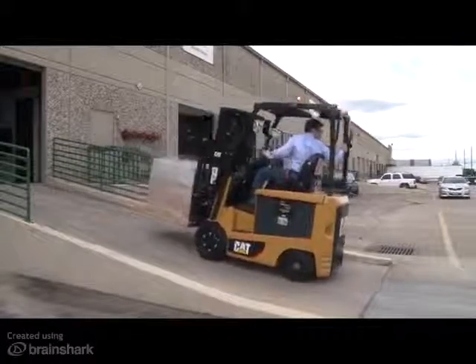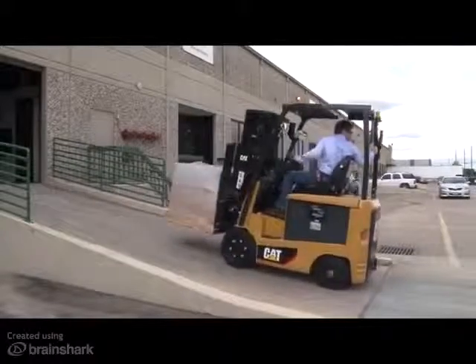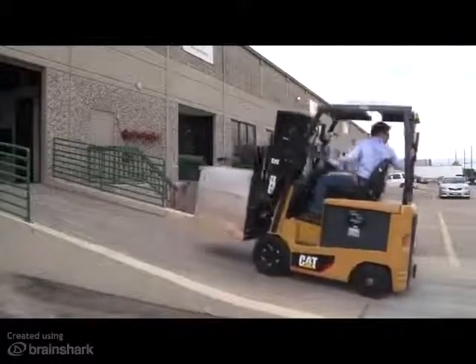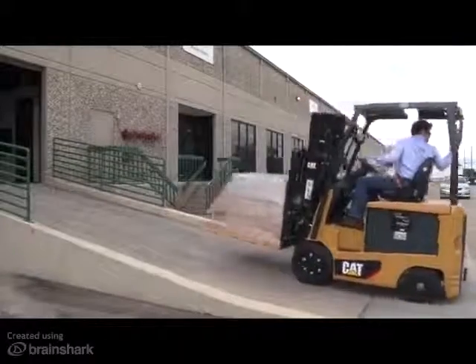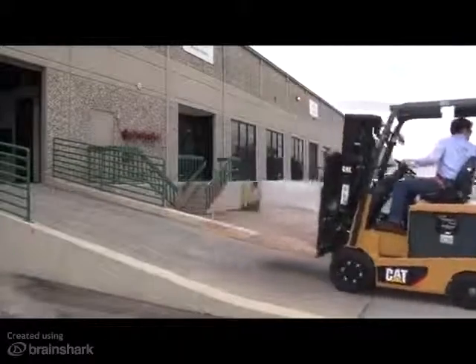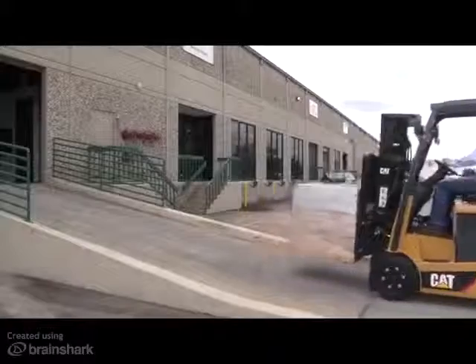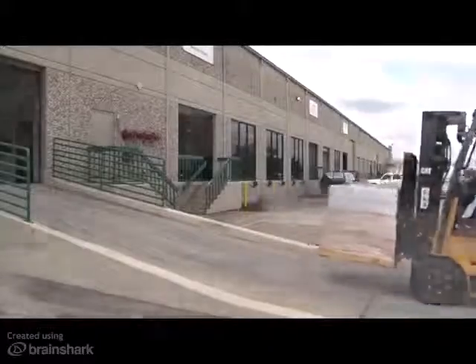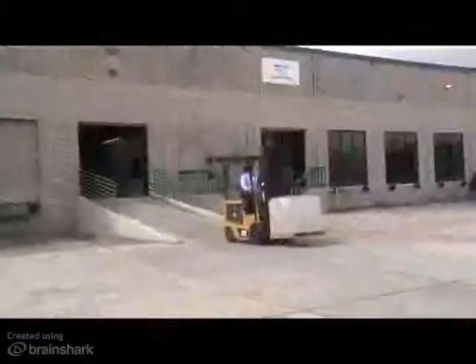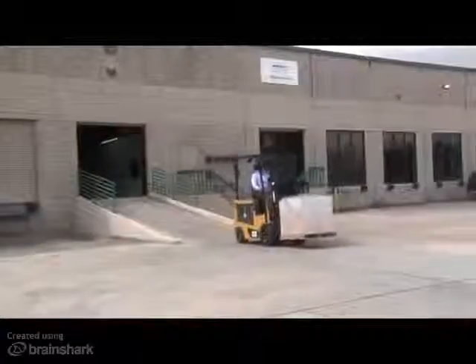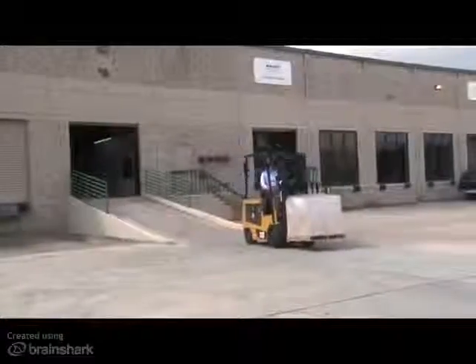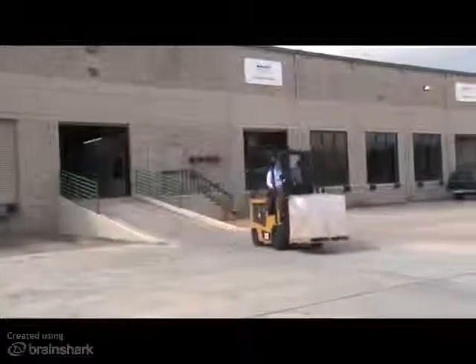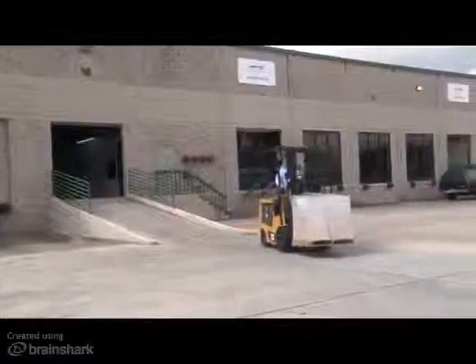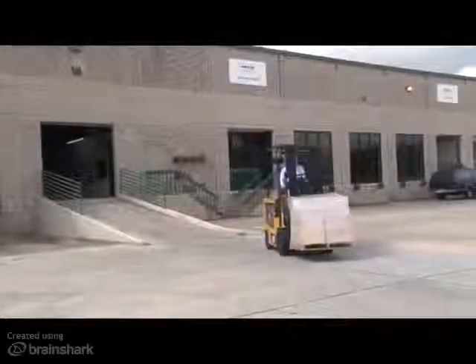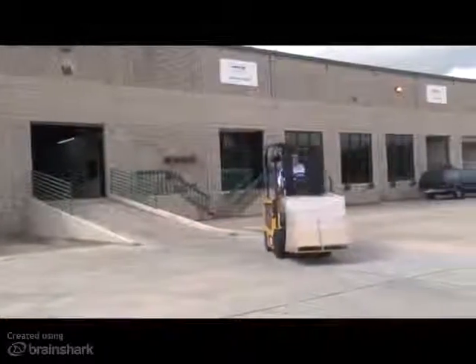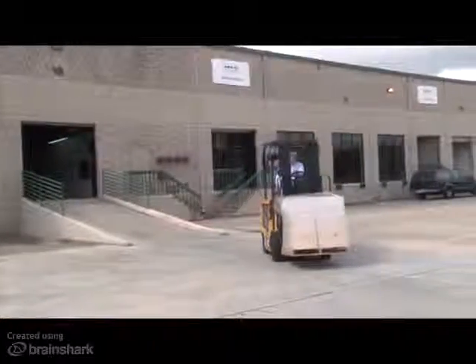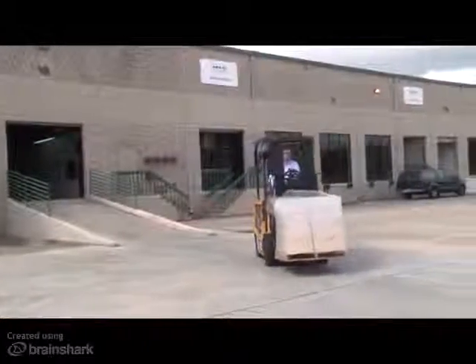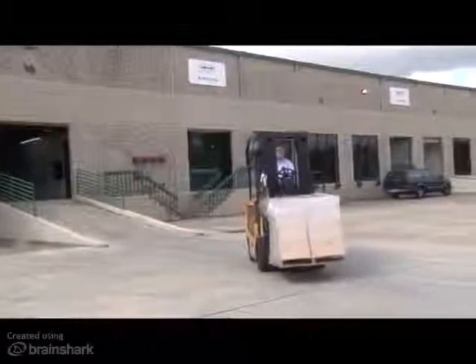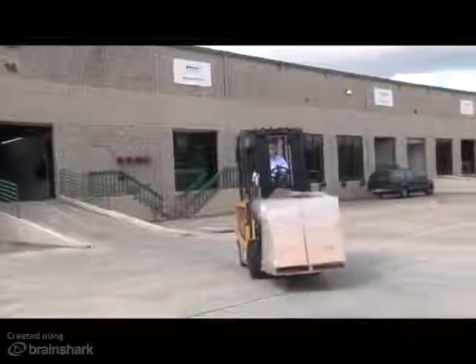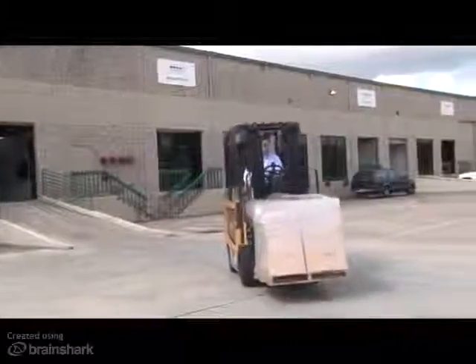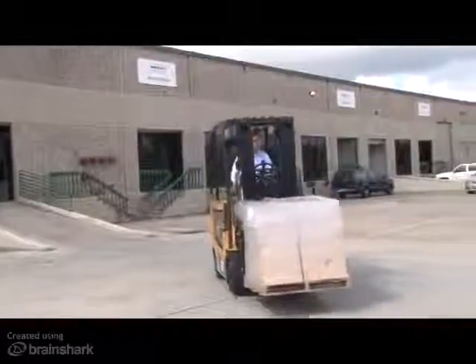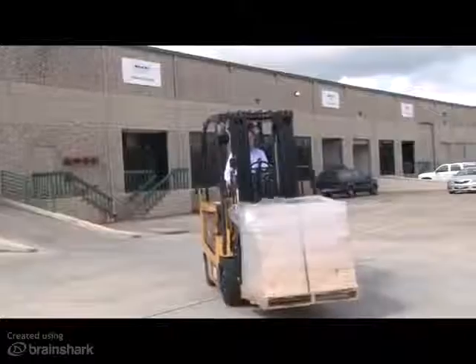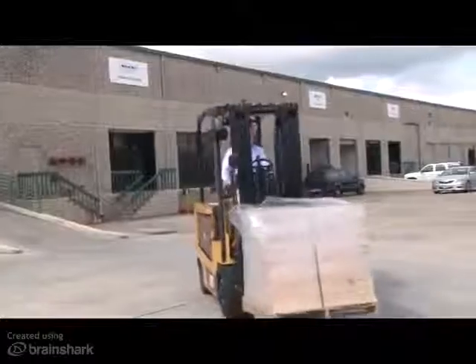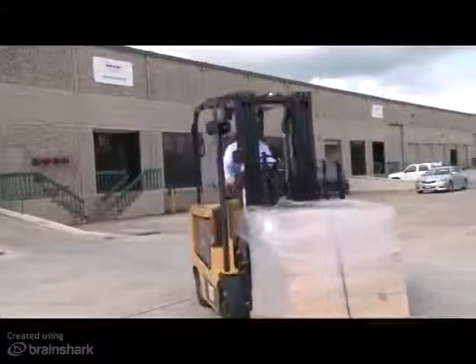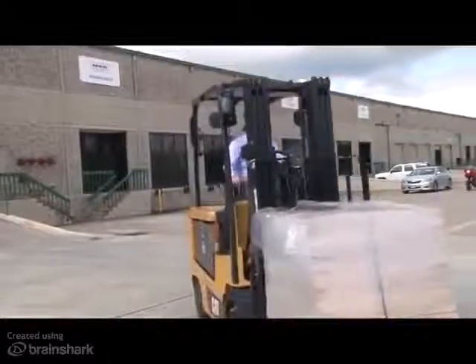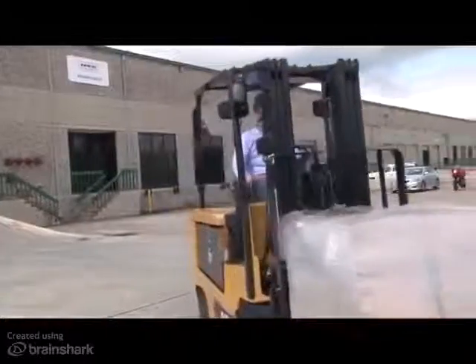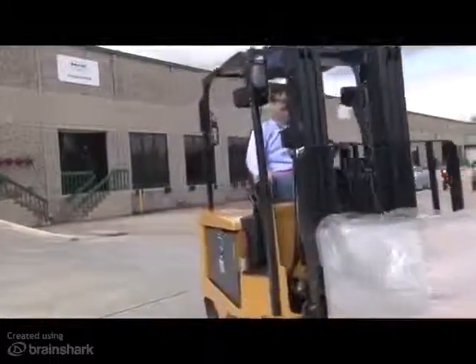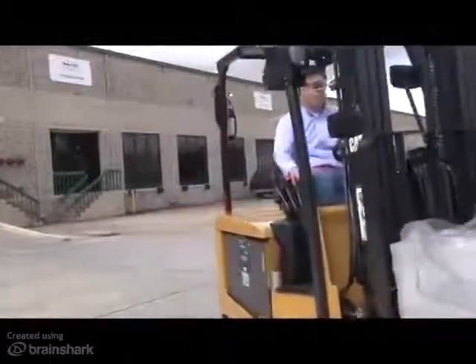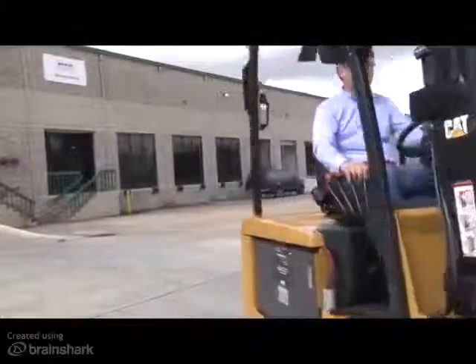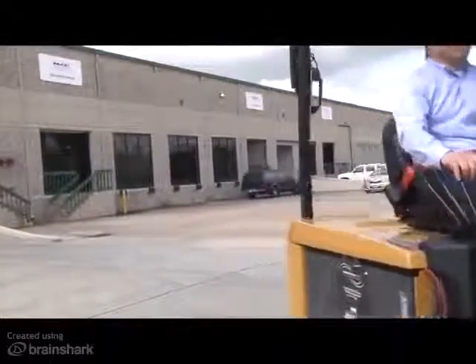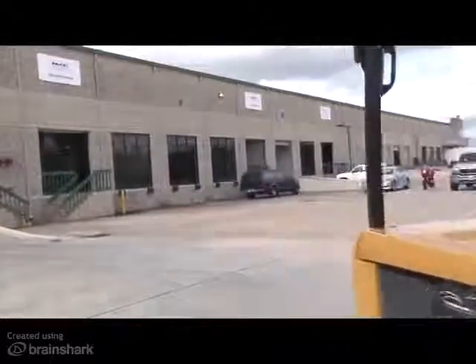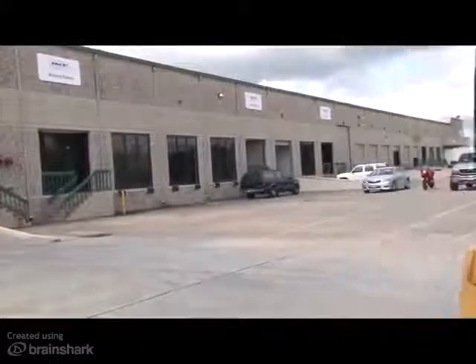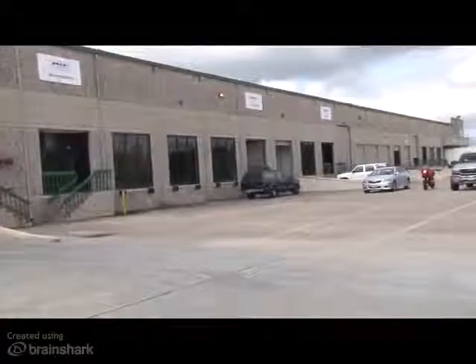Please contact your CAT lift truck dealer if you would like to learn more about this and other exciting features for the new CAT EC series of electric counterbalanced lift trucks.